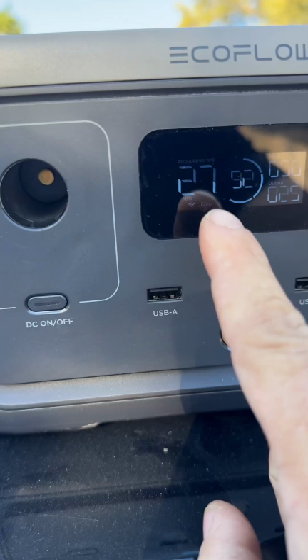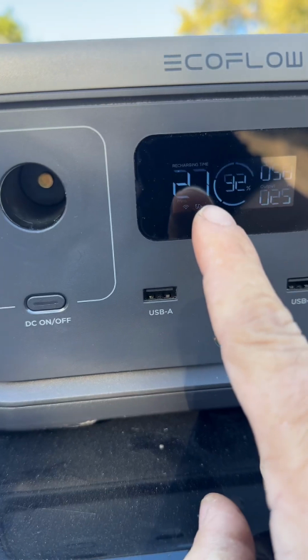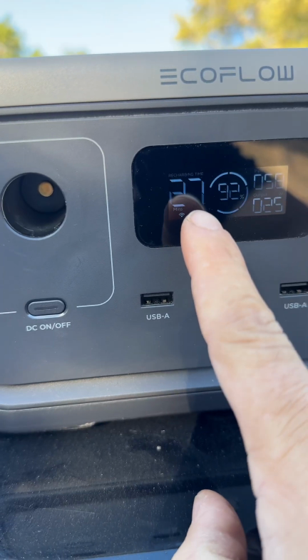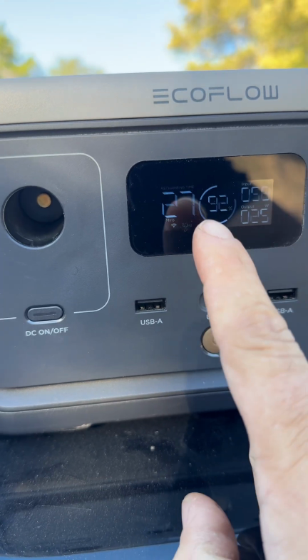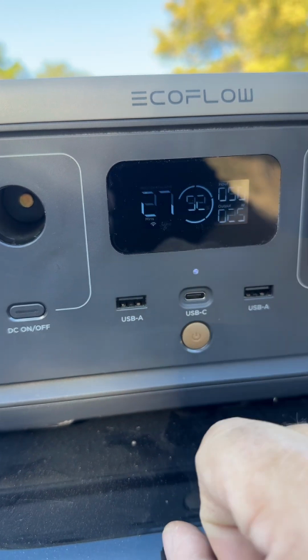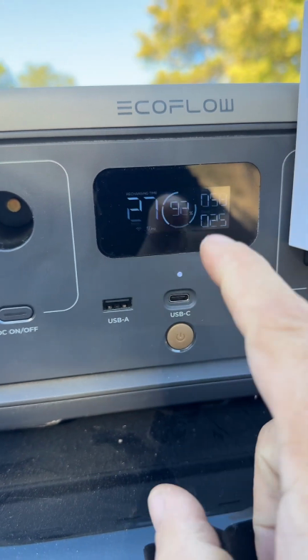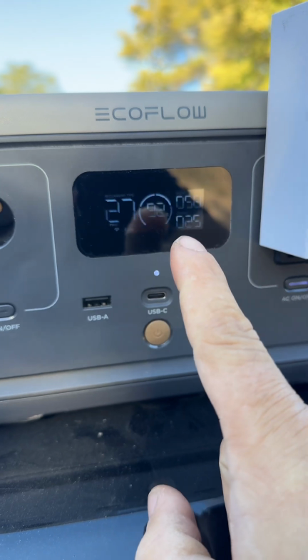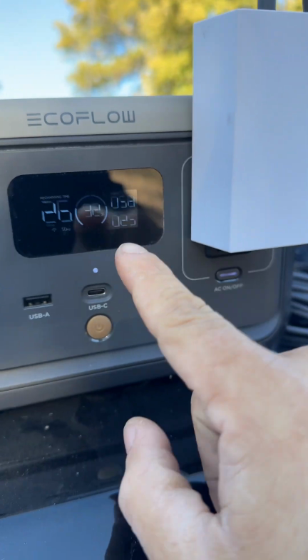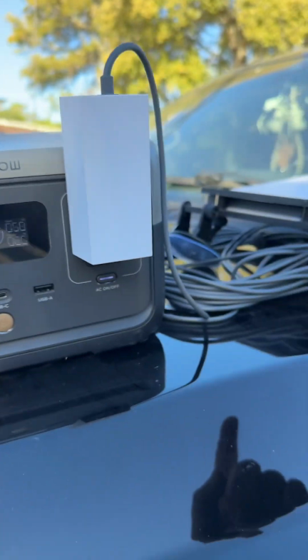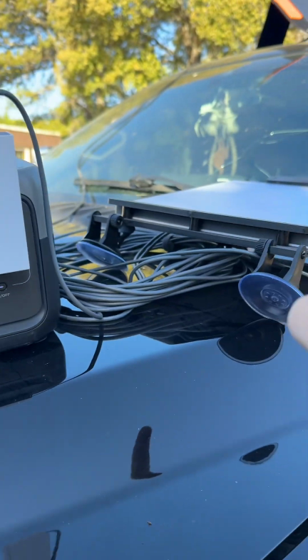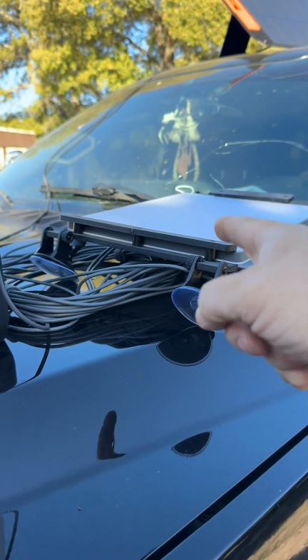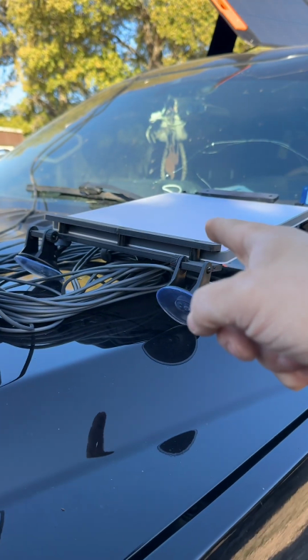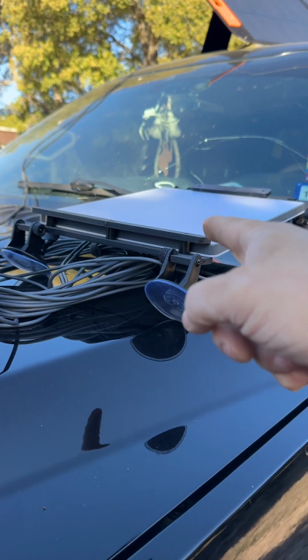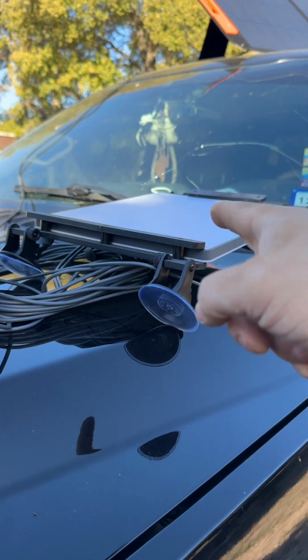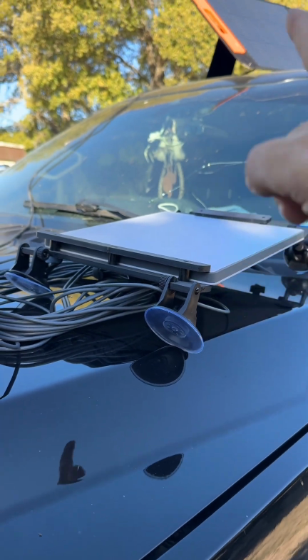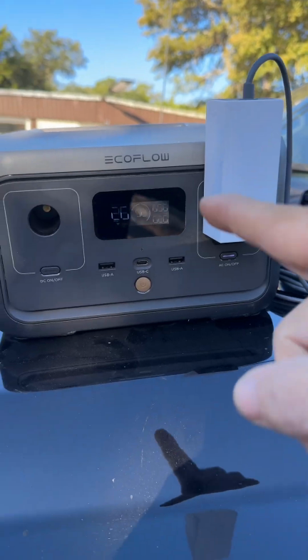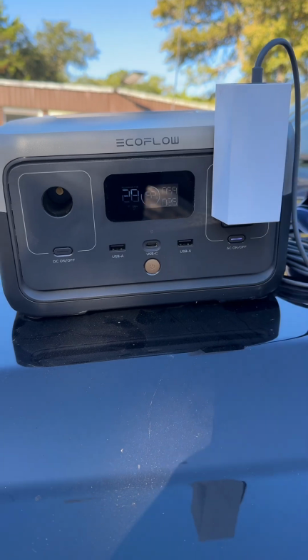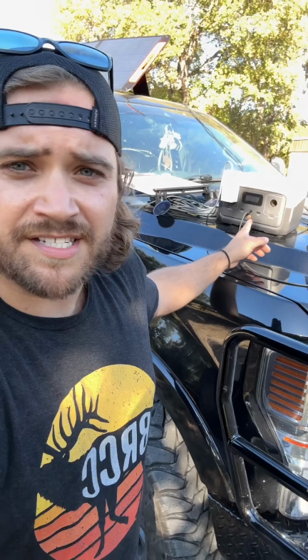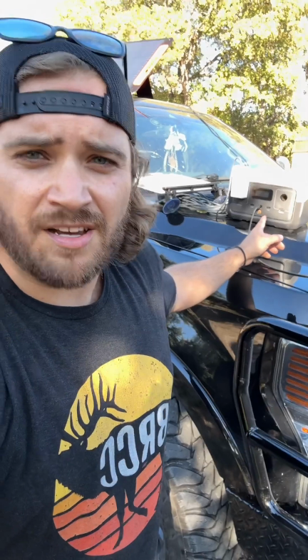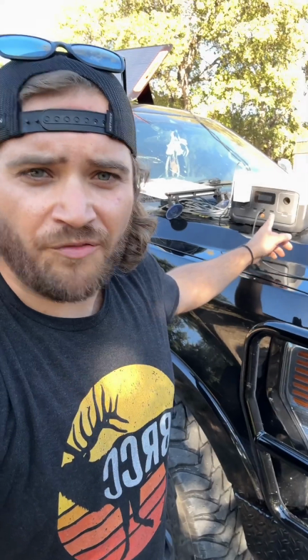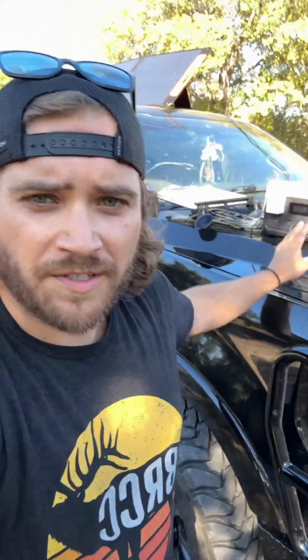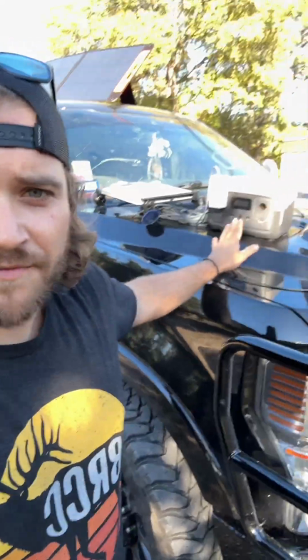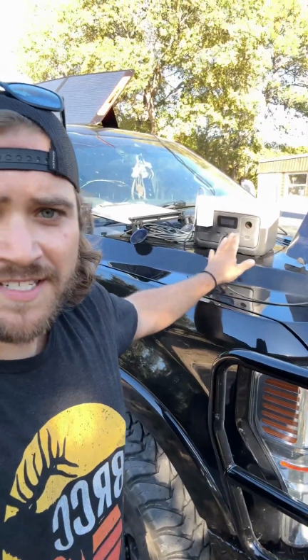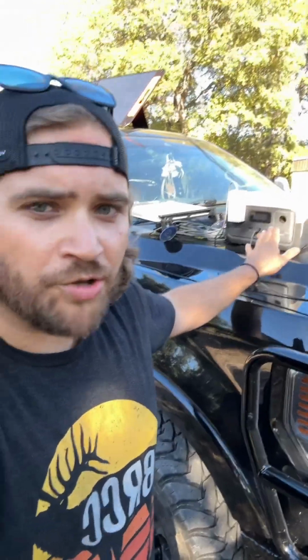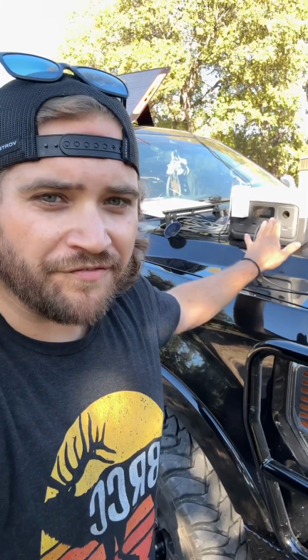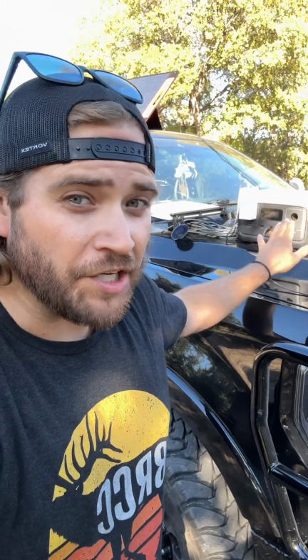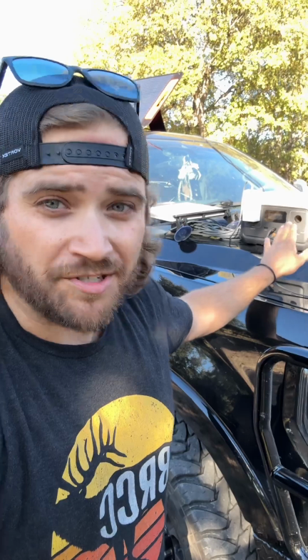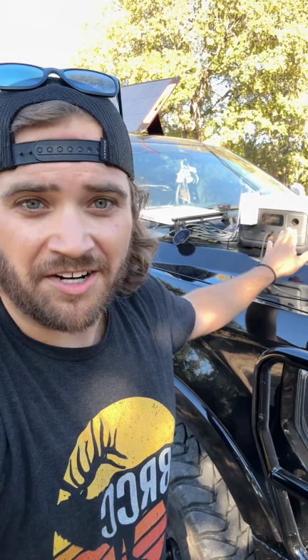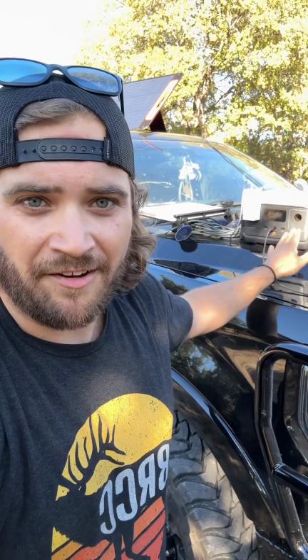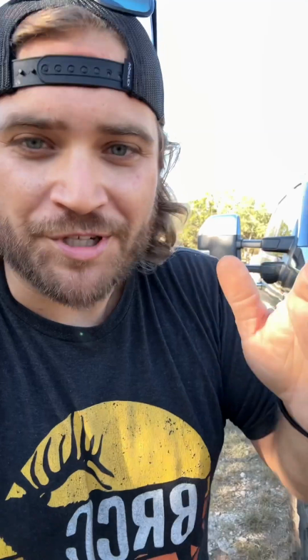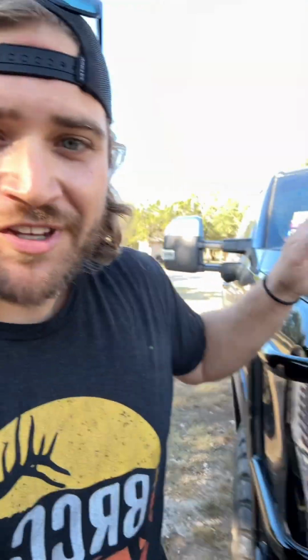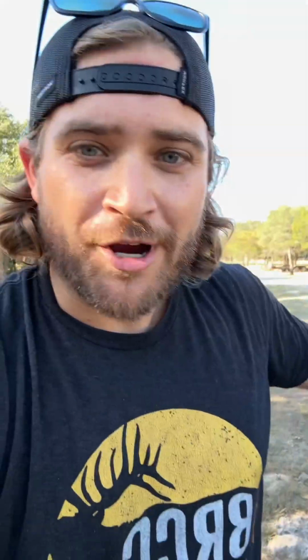It says this will be charged in 27 minutes even though I have satellite internet hooked up. This isn't some off-the-wall expensive unit — this is $150 on TikTok right now. What you can do with it is crazy.